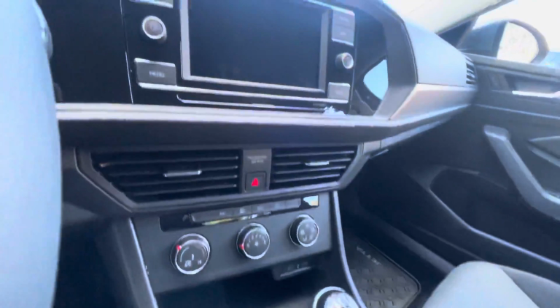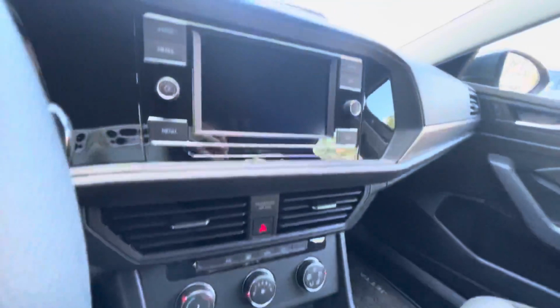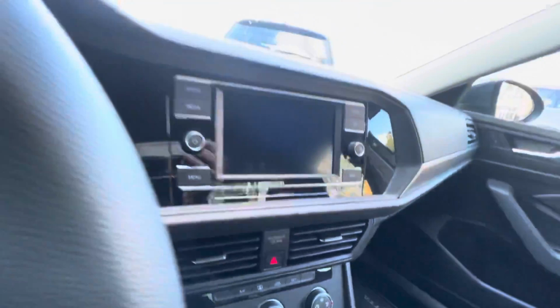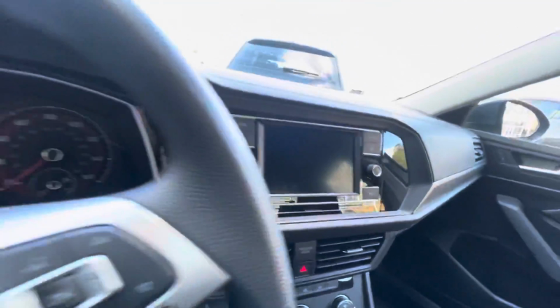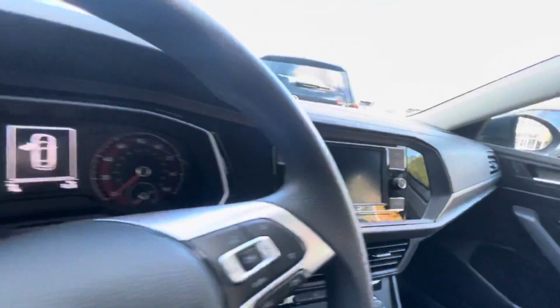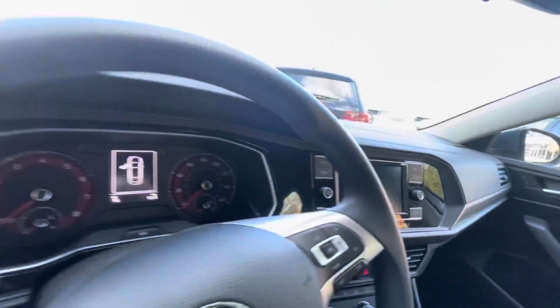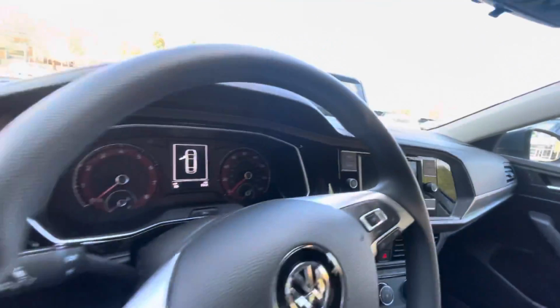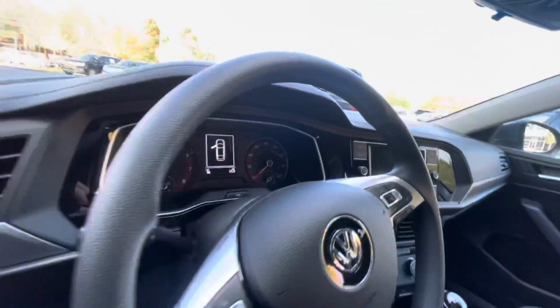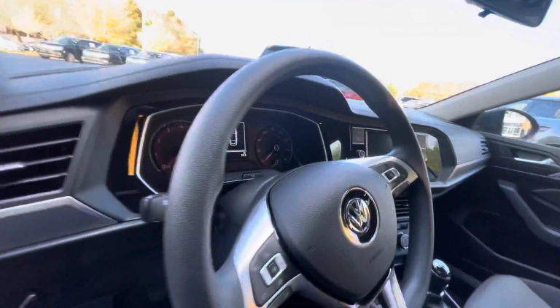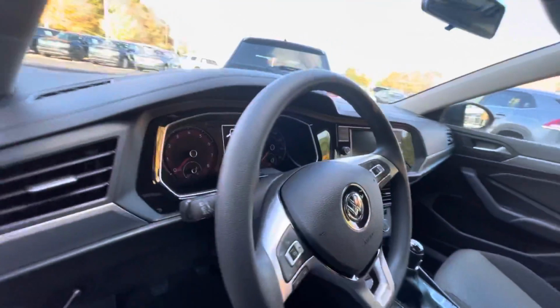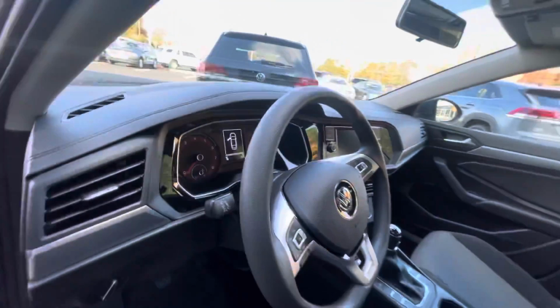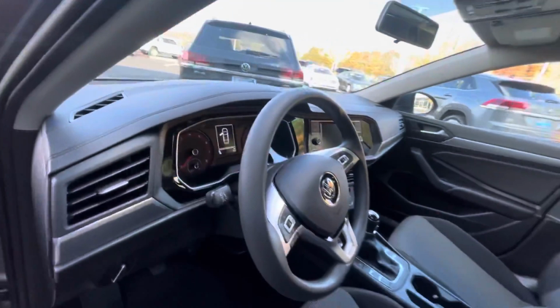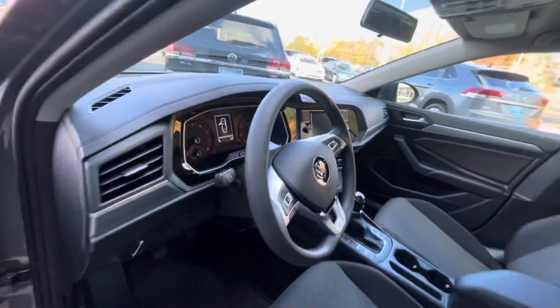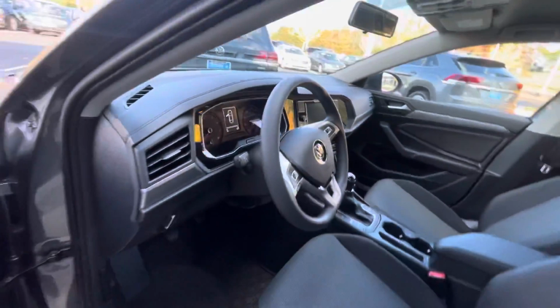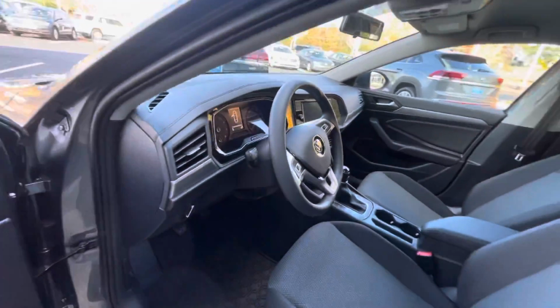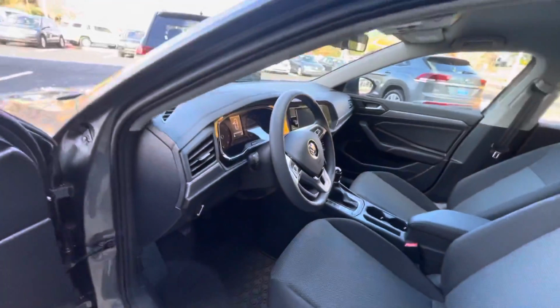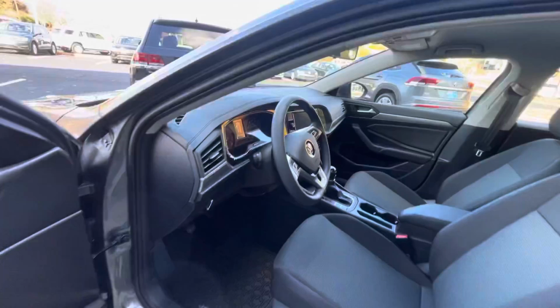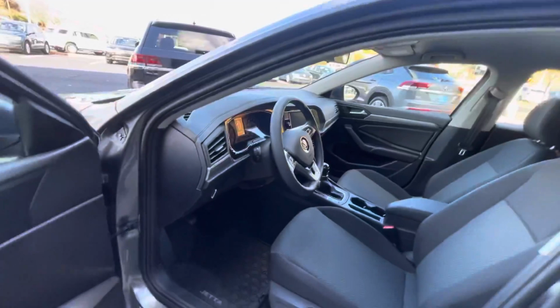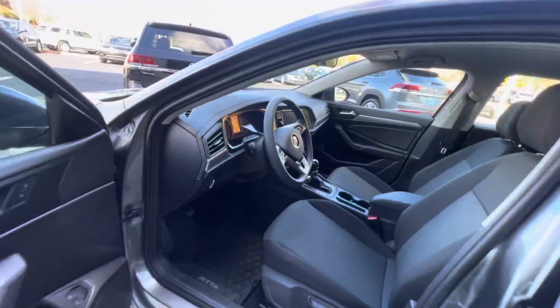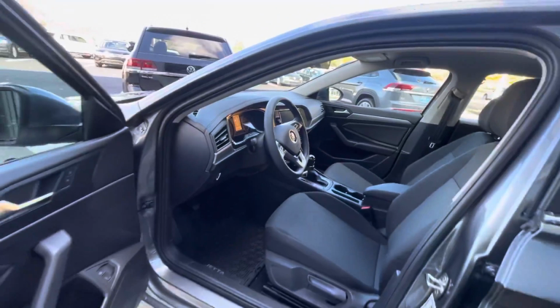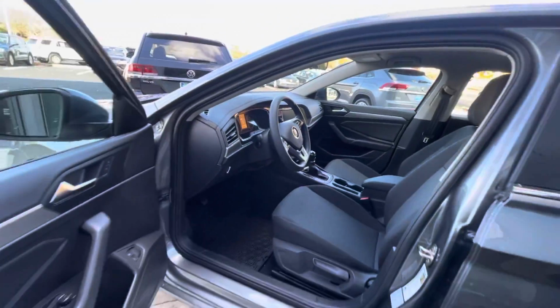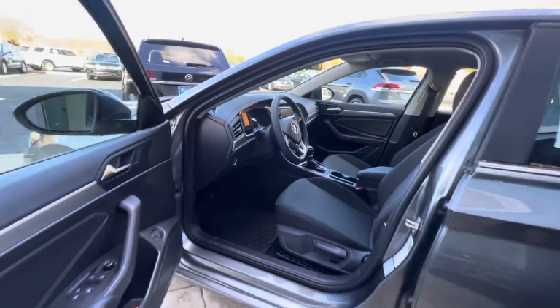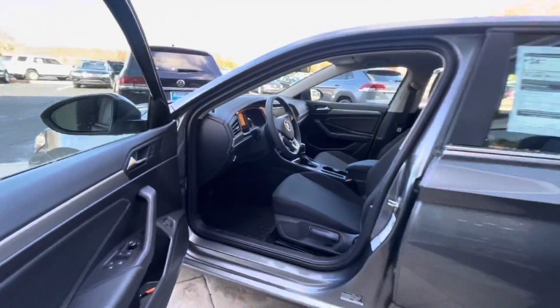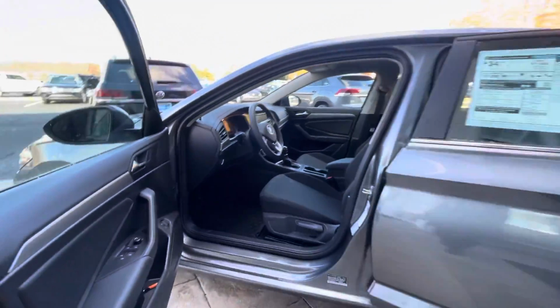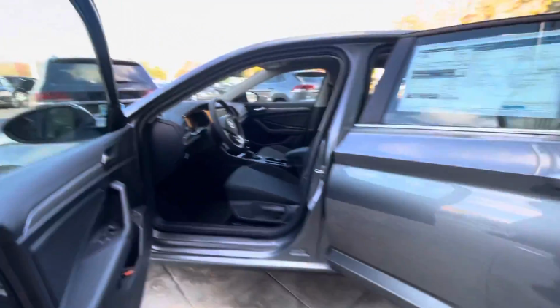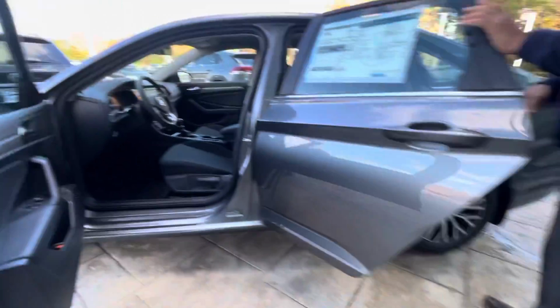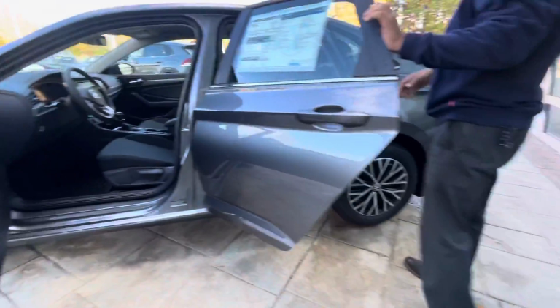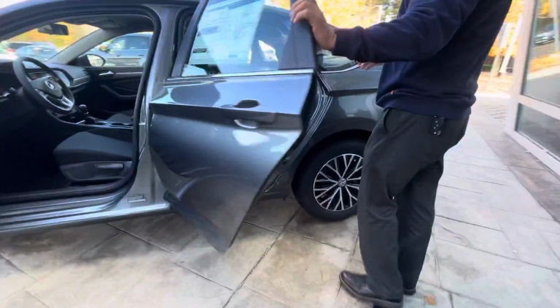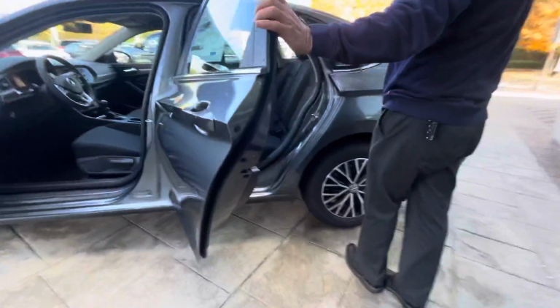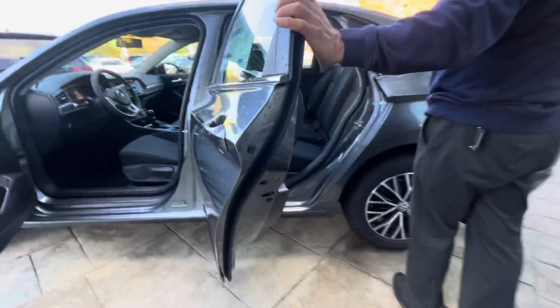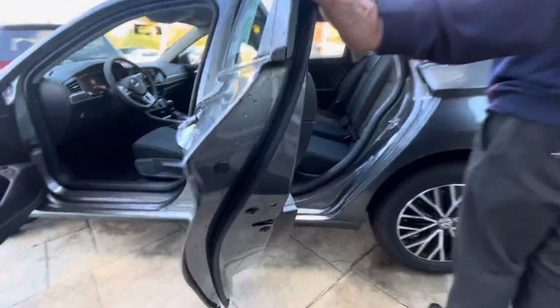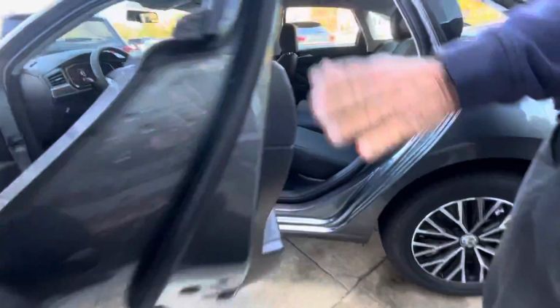It has Apple CarPlay, air conditioning, power windows, power door locks, etc. This one happens to be a manual transmission.